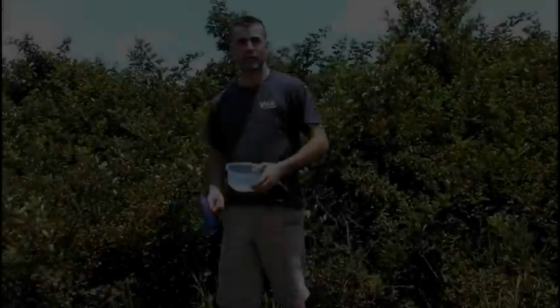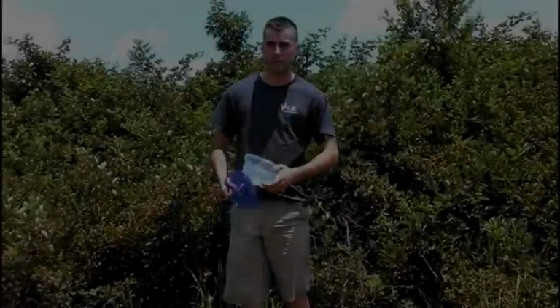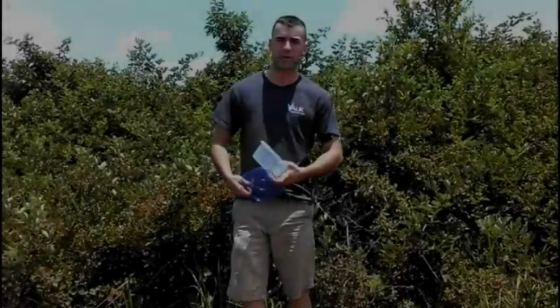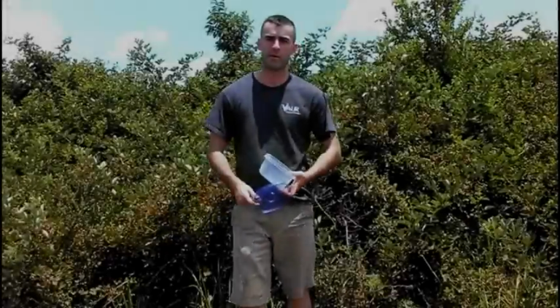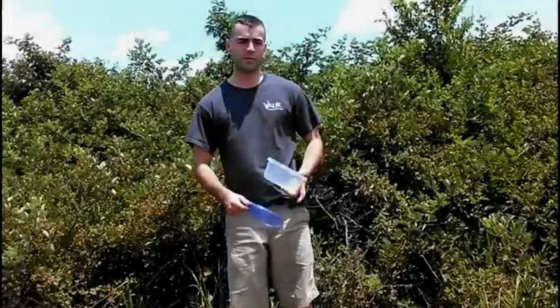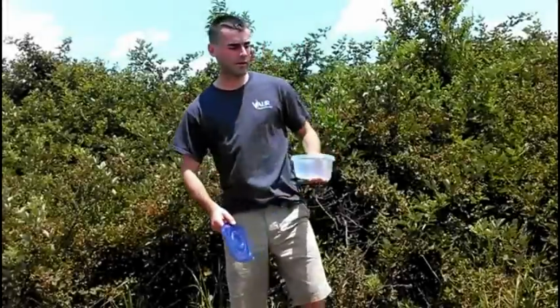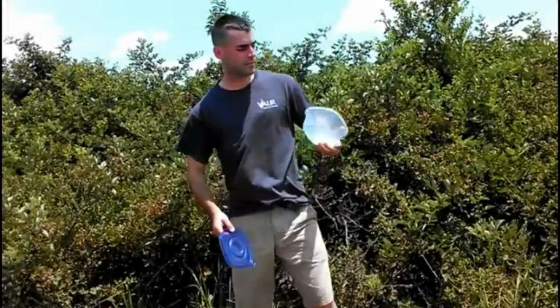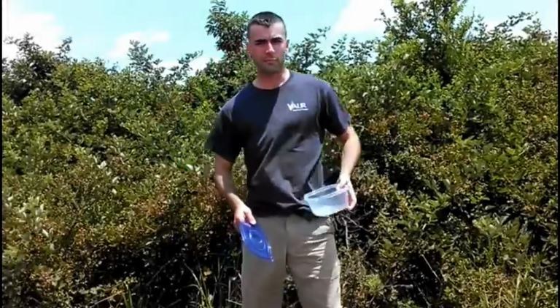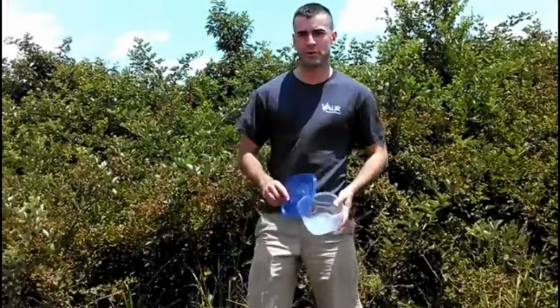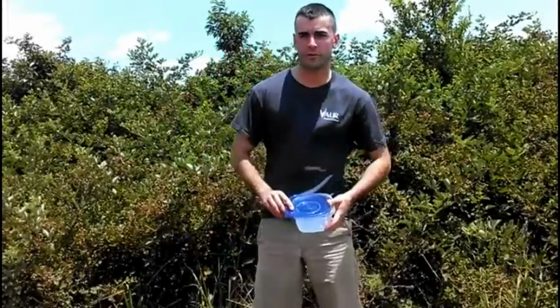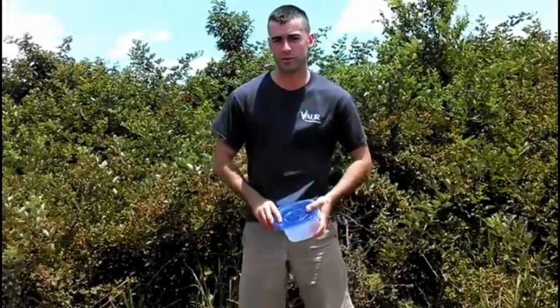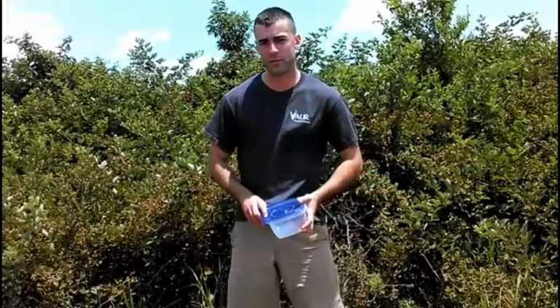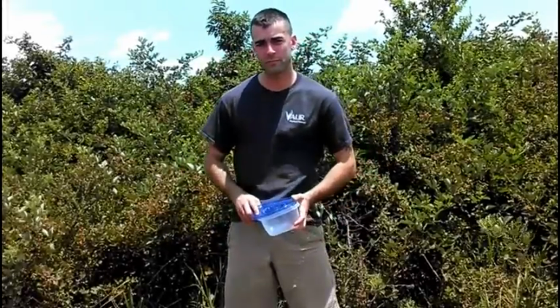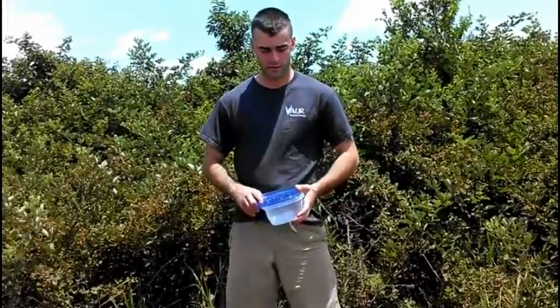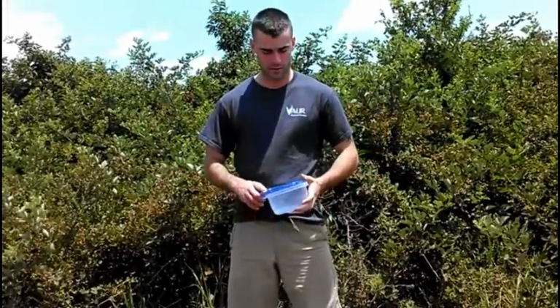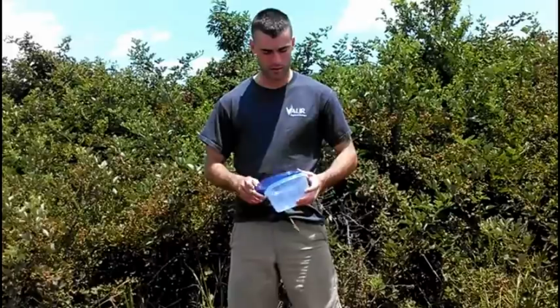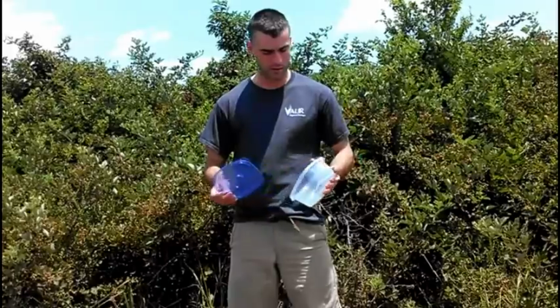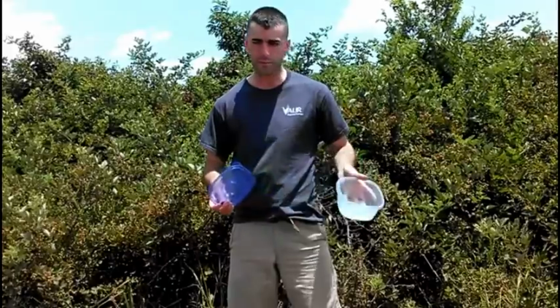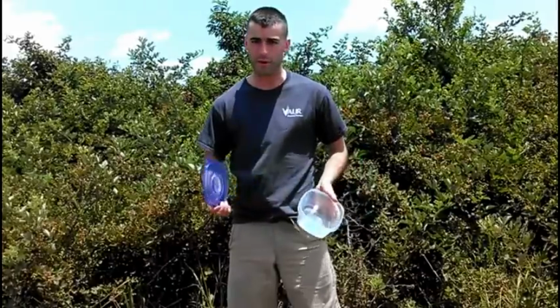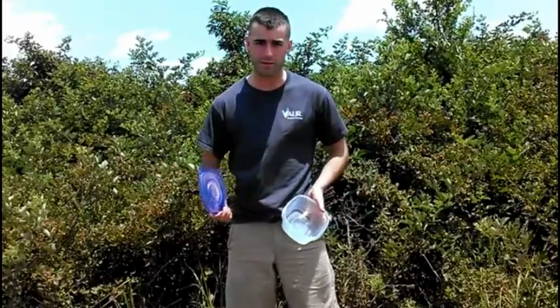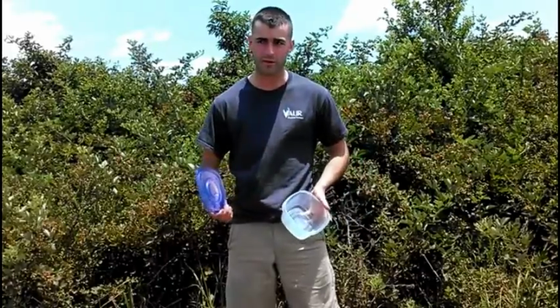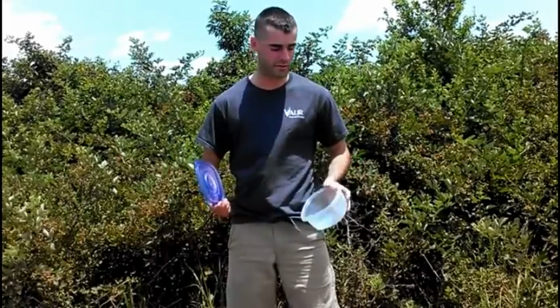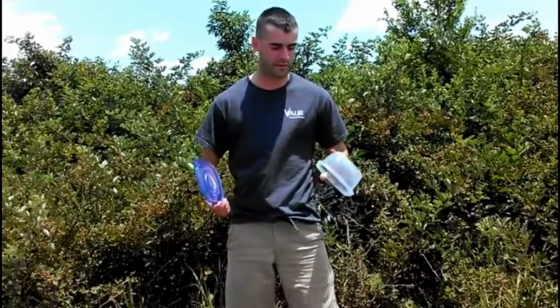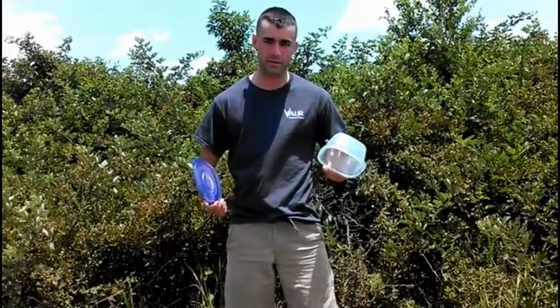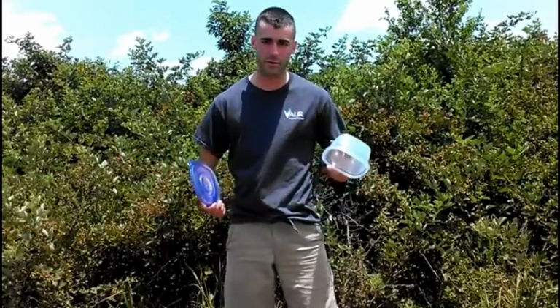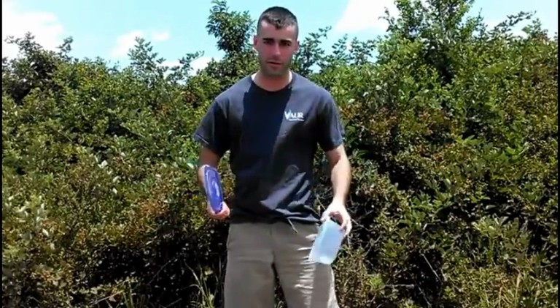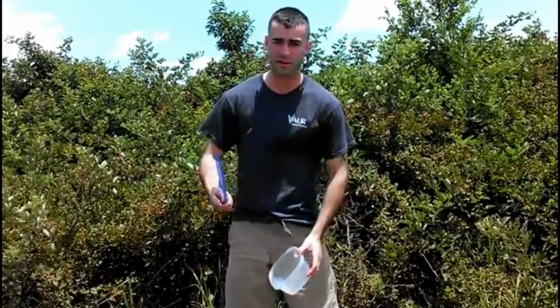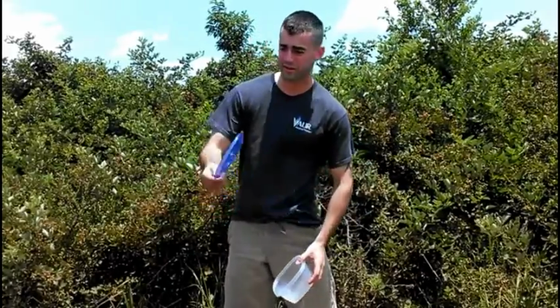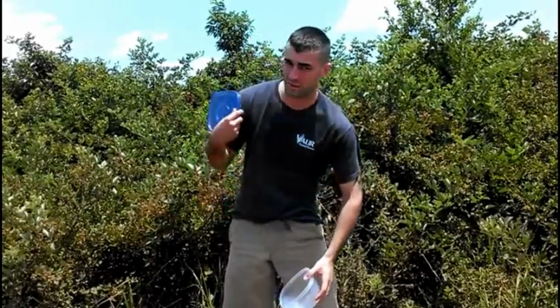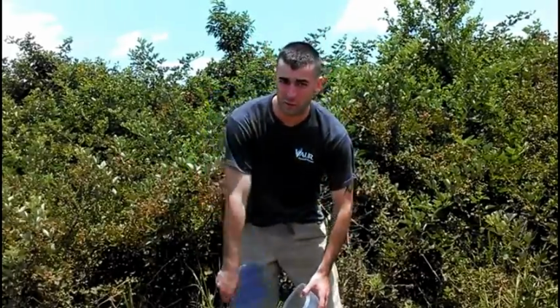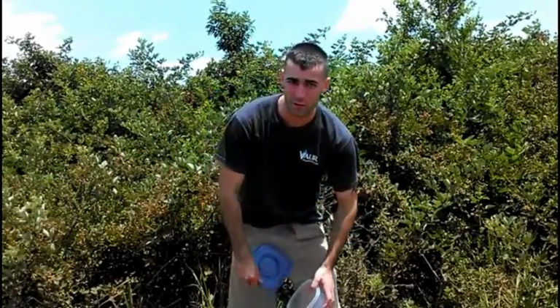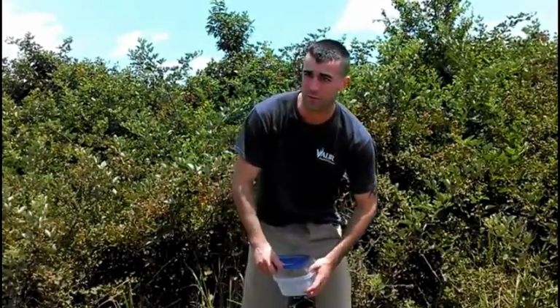Hey folks, I'm out here at Bill's Off-Grid Solar Cabin and there's blackberries everywhere here, so I'm going to pick some and take them home with me. I'll take you along the way with me.